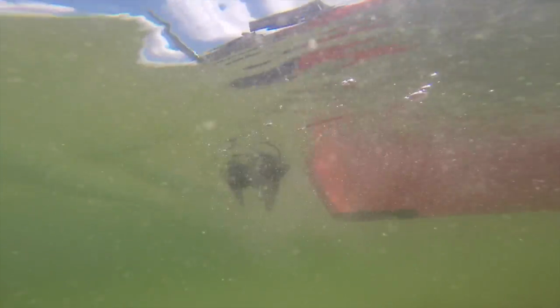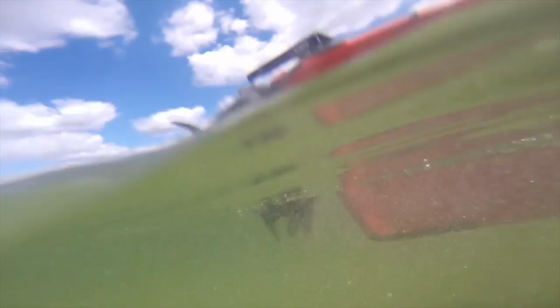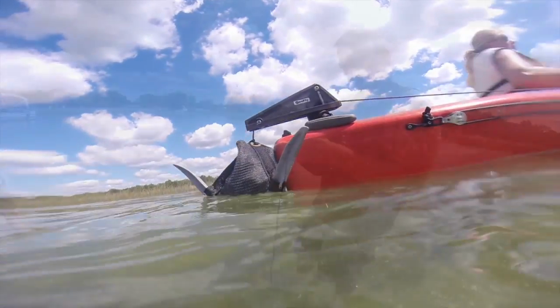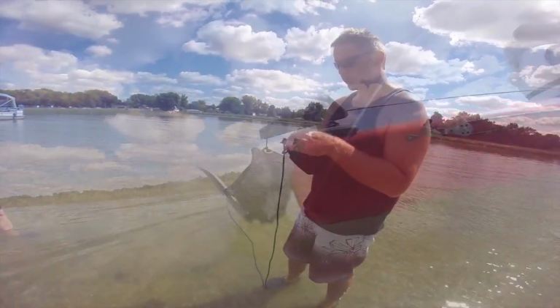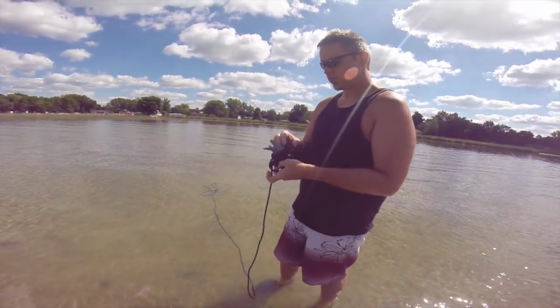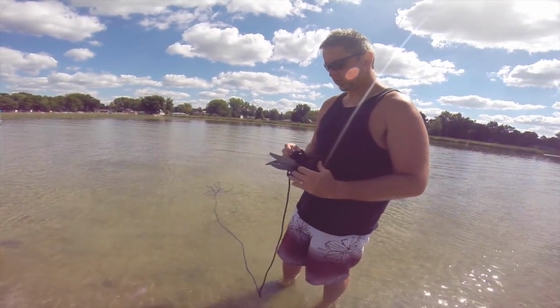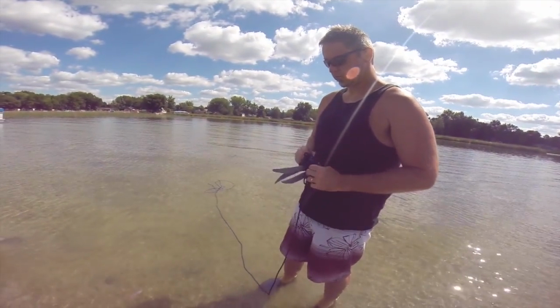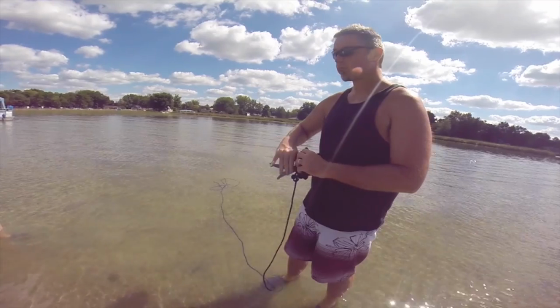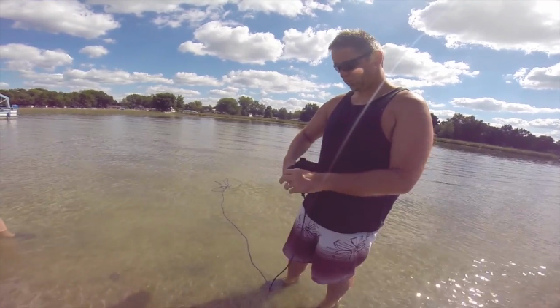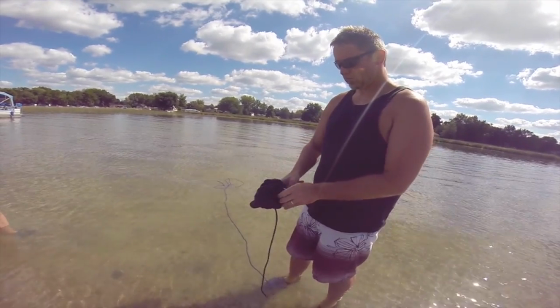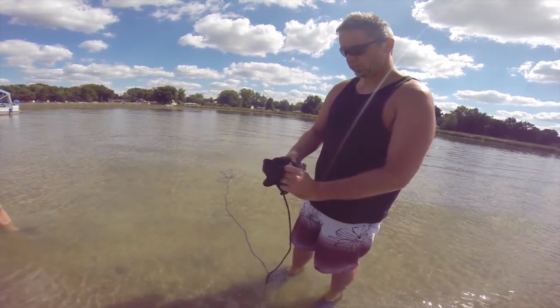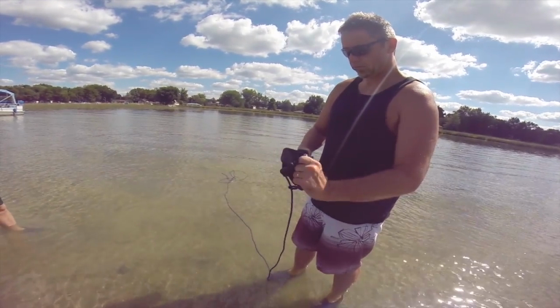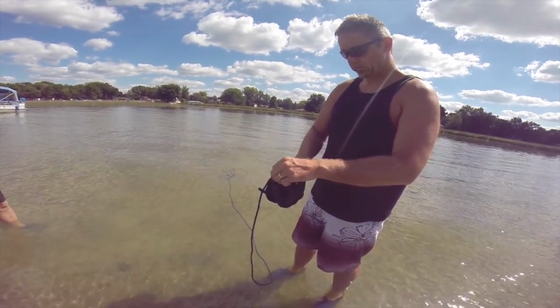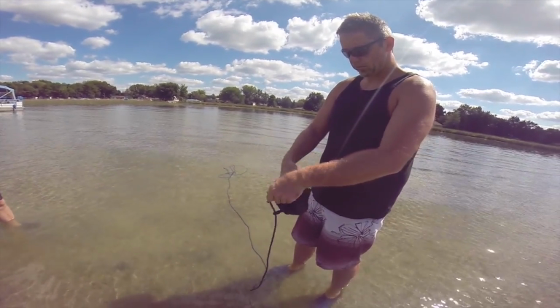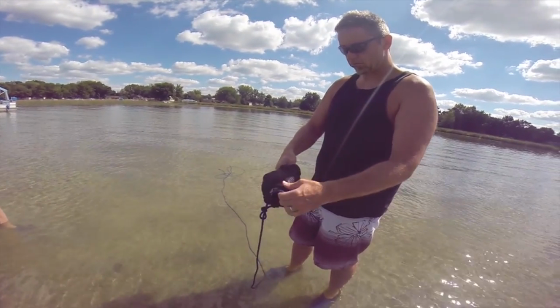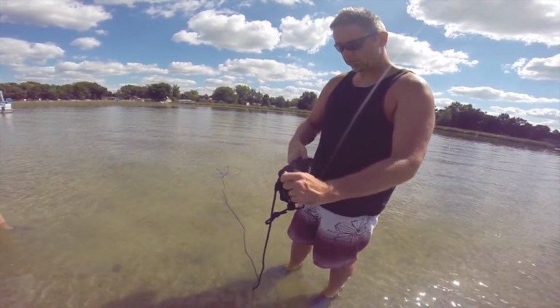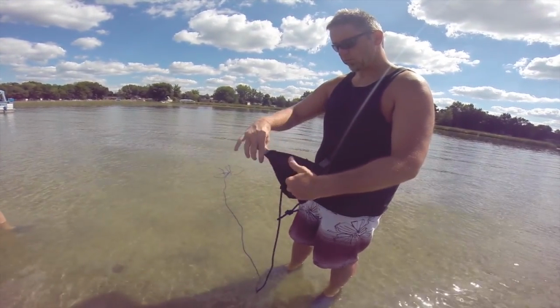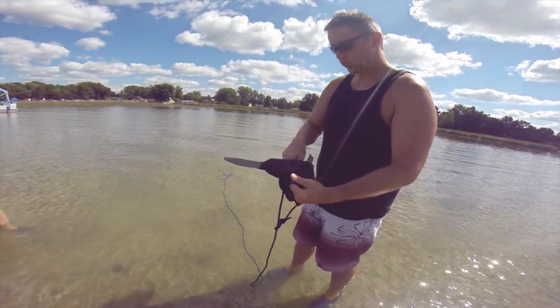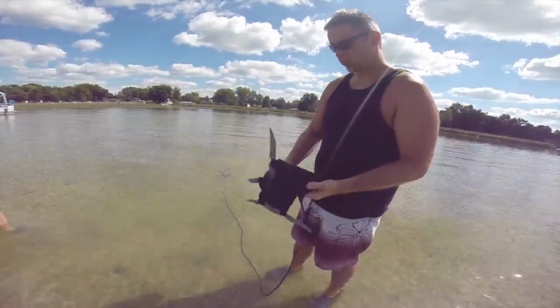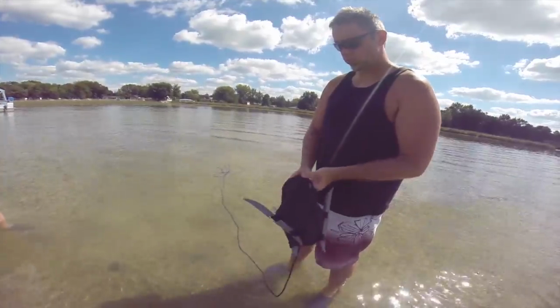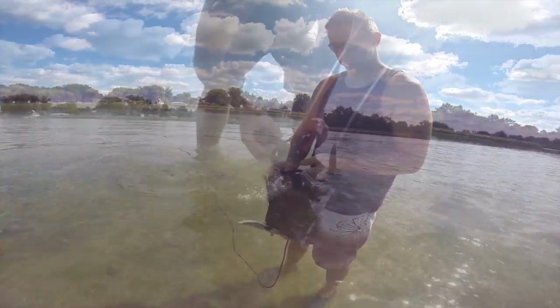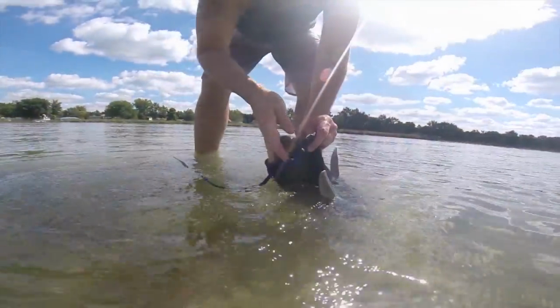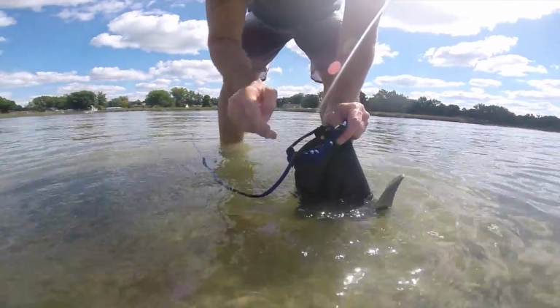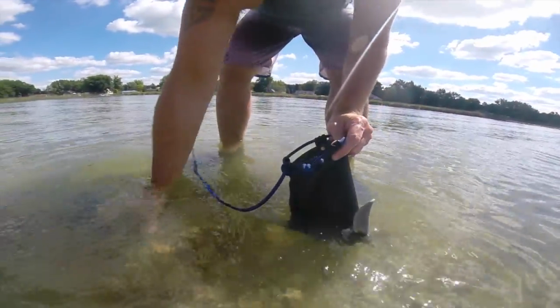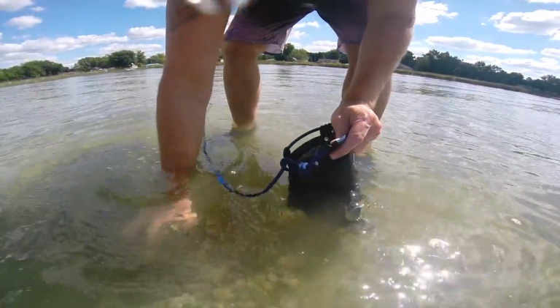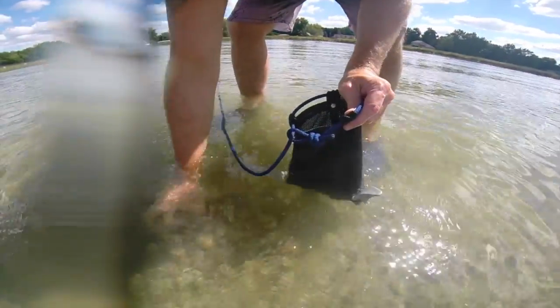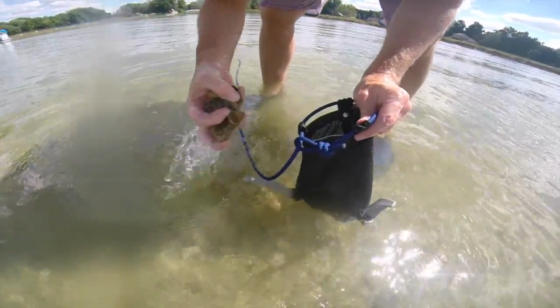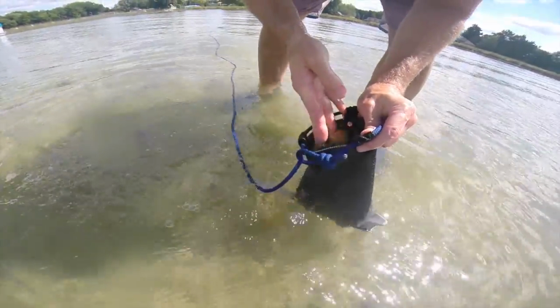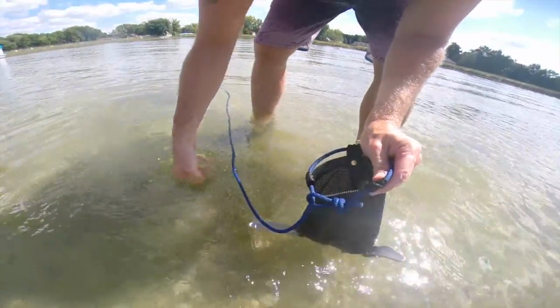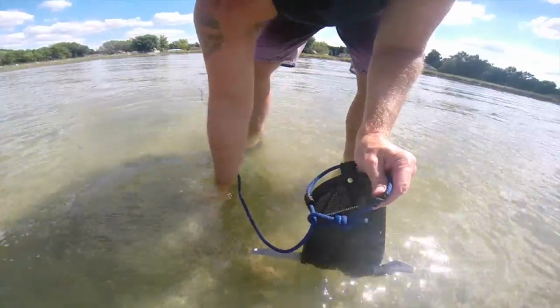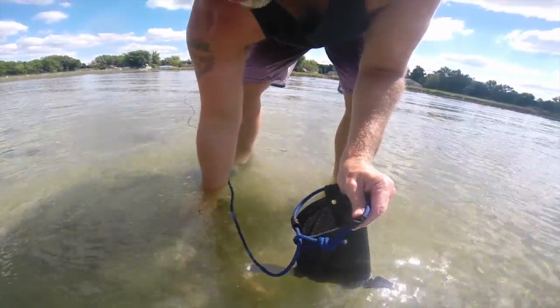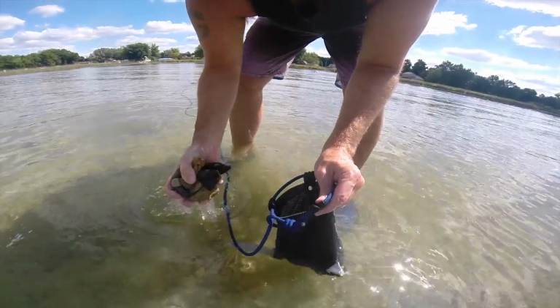Our anchors are simple to use — just open and fill them. Before you shove off, turn your anchors outside in and fill with ballast. You could use rocks, sand, gravel, or anything you have around you. Just fill our anchor to the desired weight and you are ready to go.